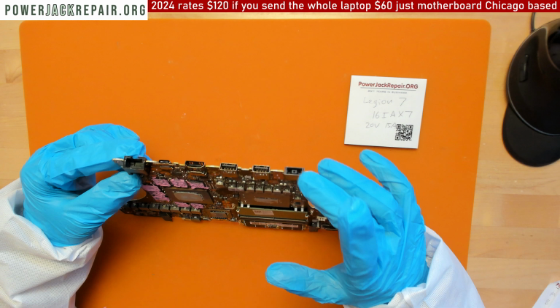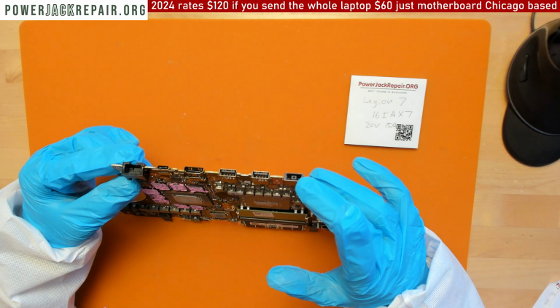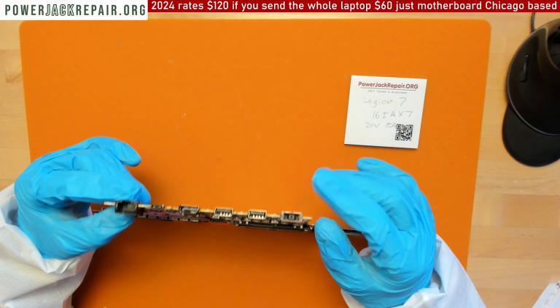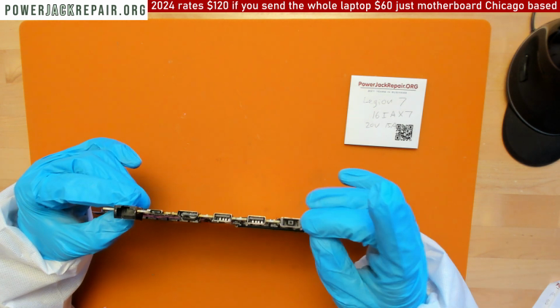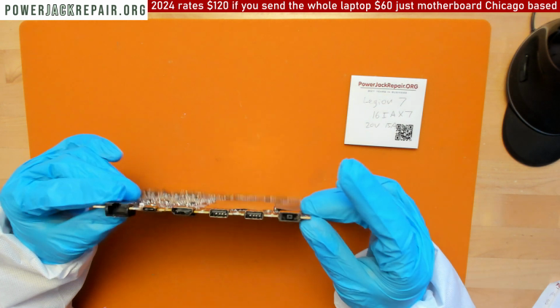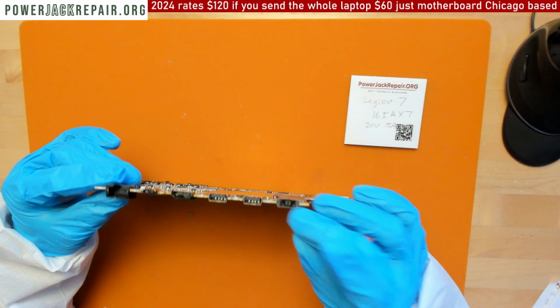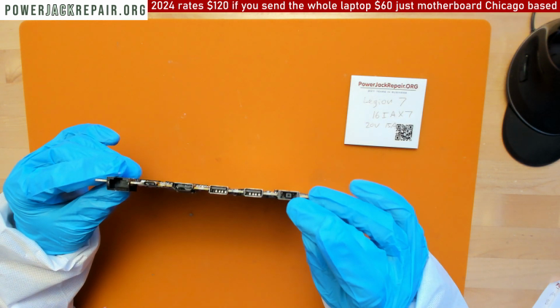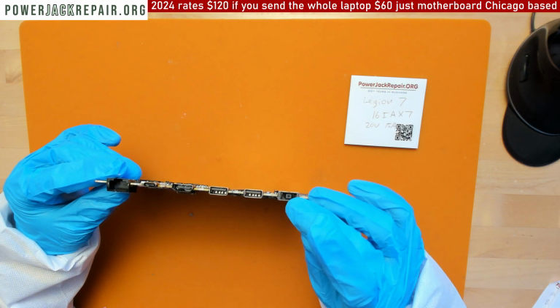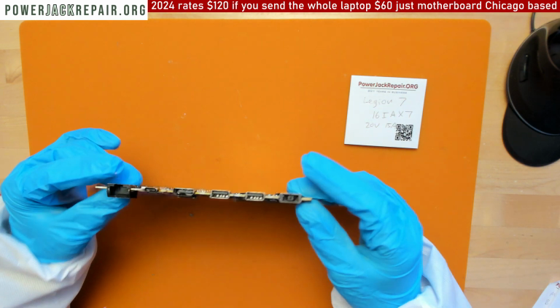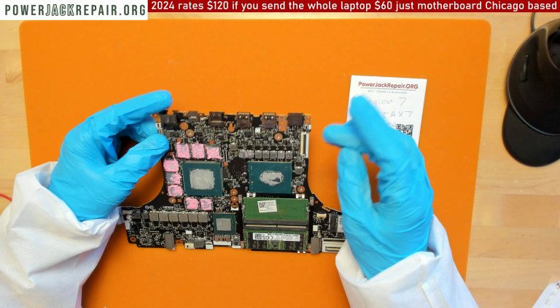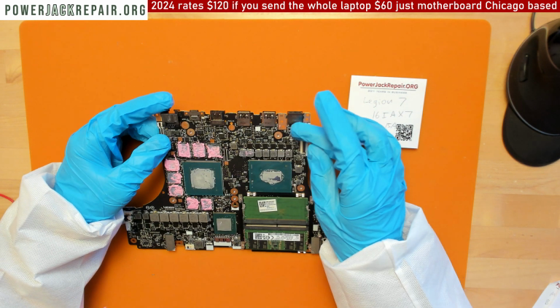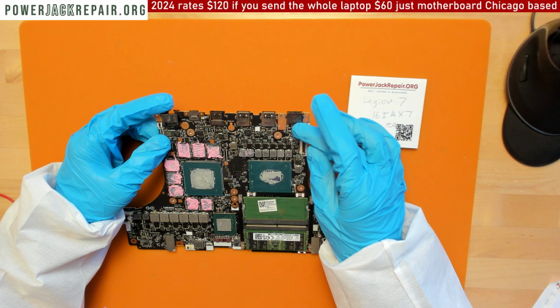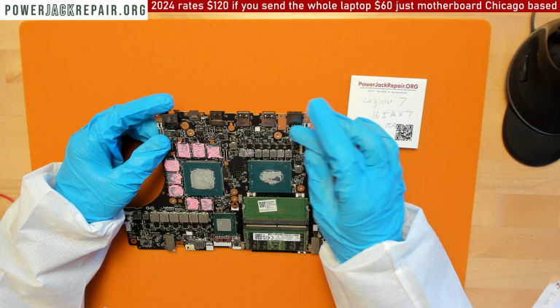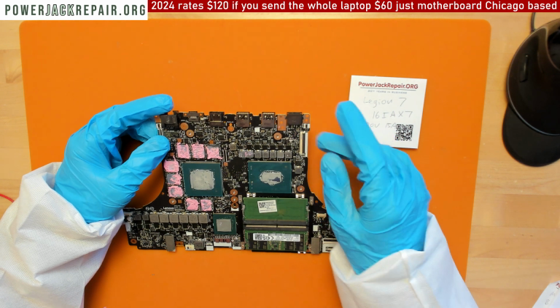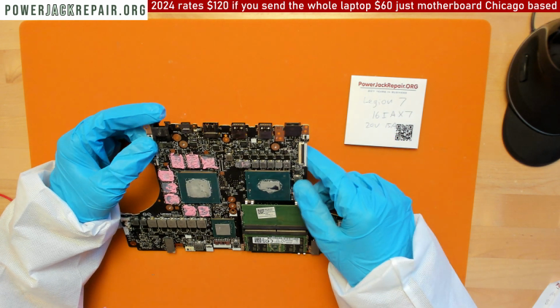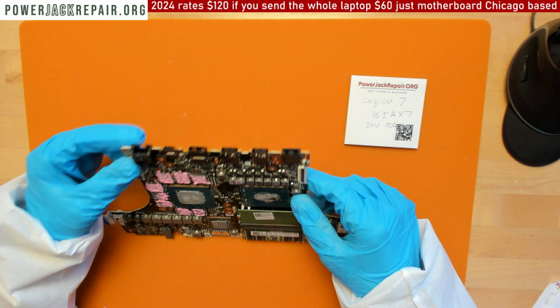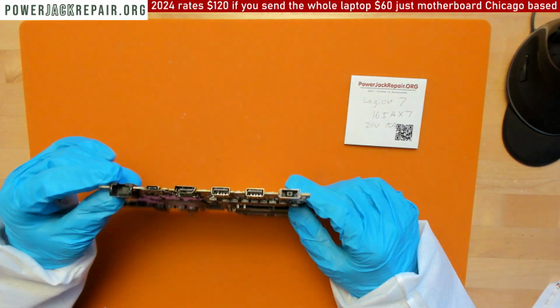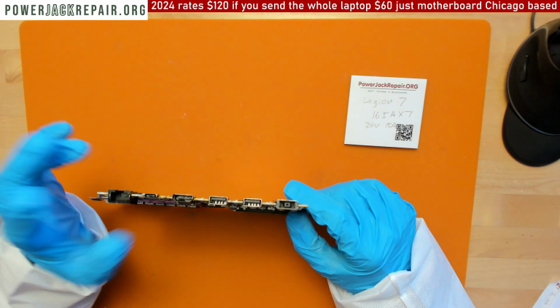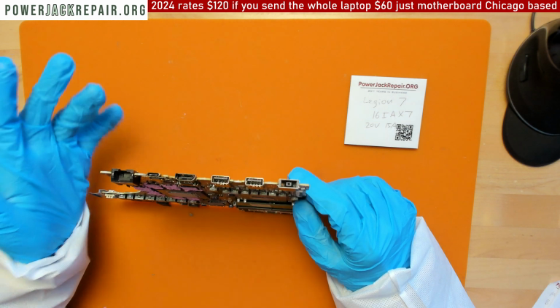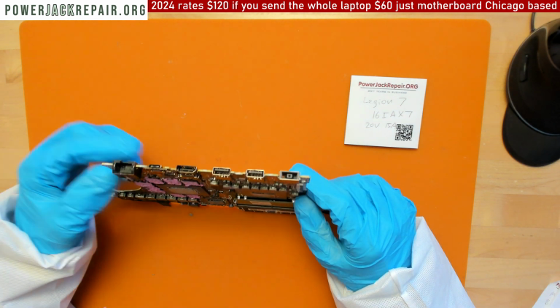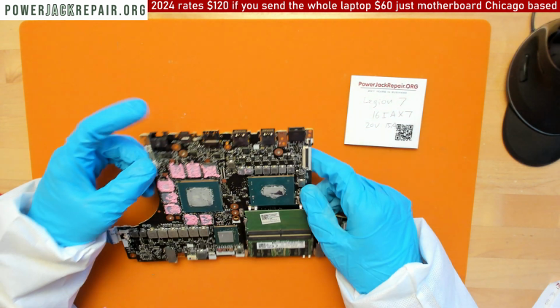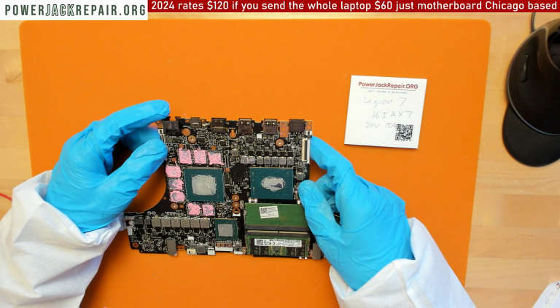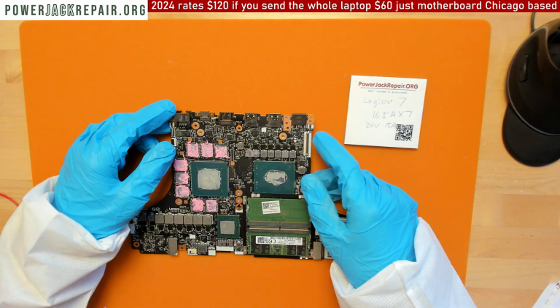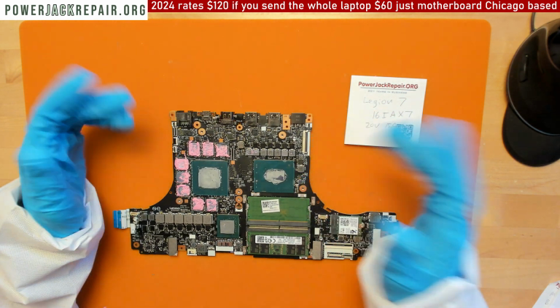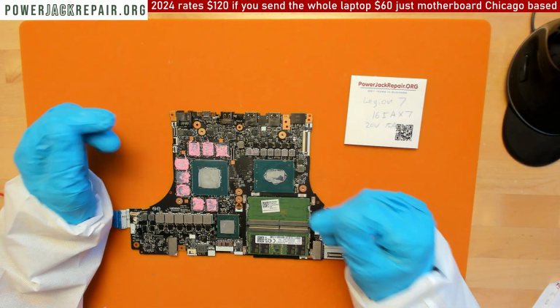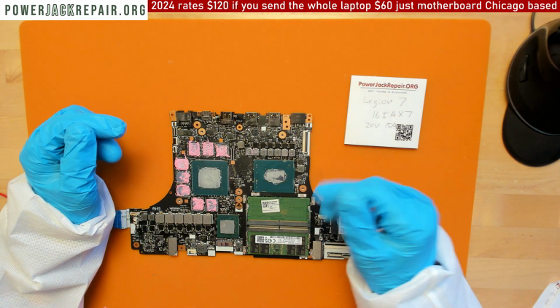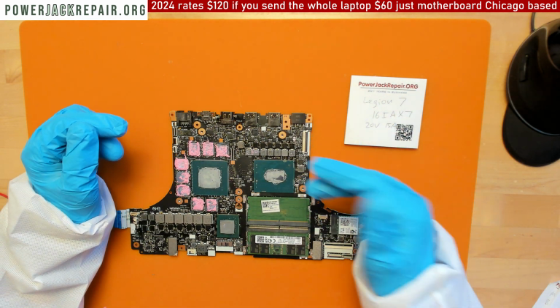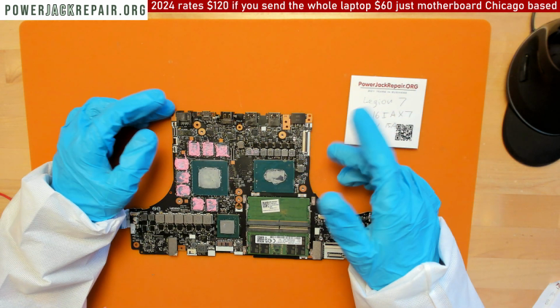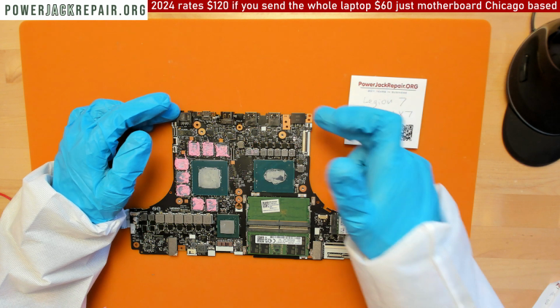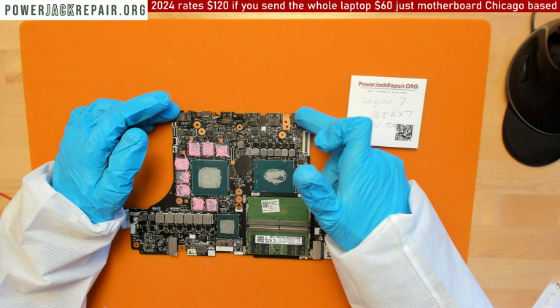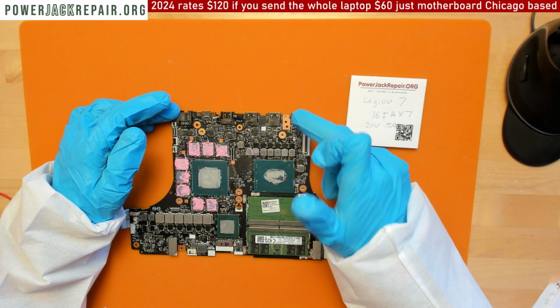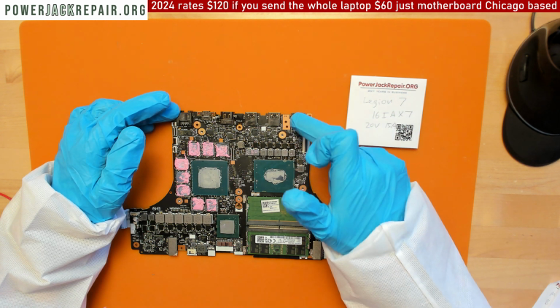And it has nothing to do with the connector here, because the connector is not broken — the connection points here are not broken either. The problem is the design itself.